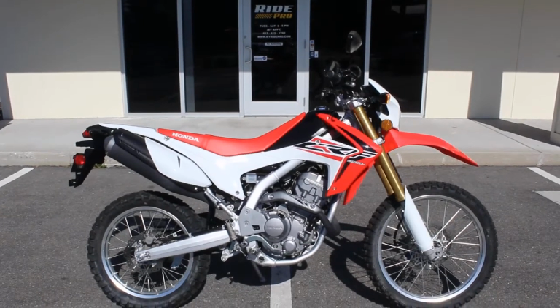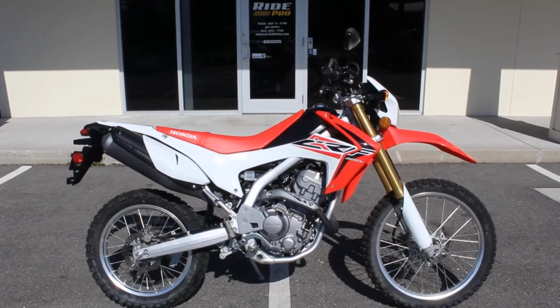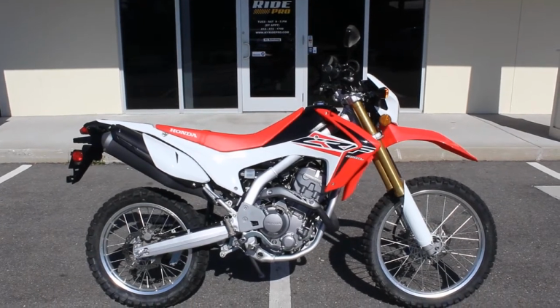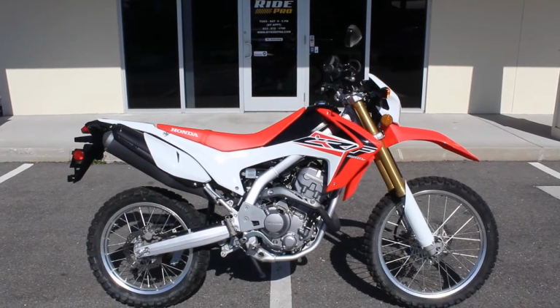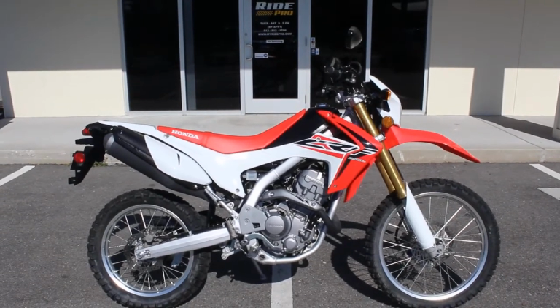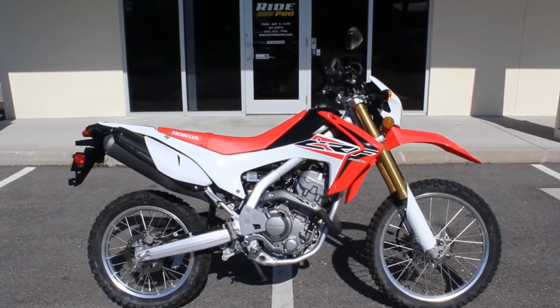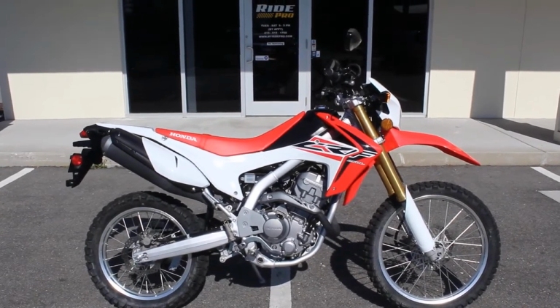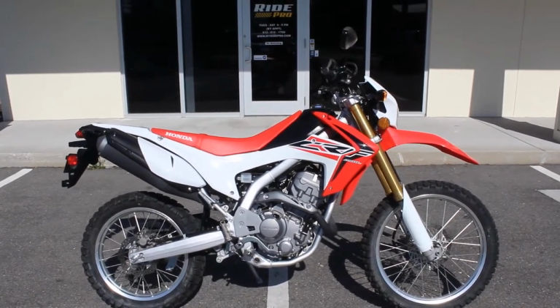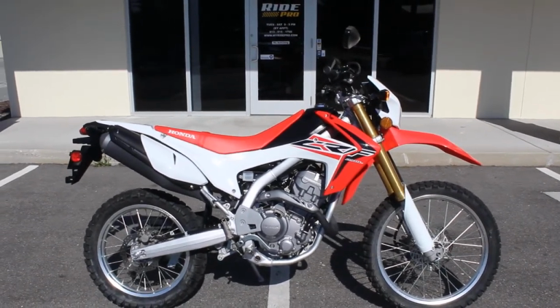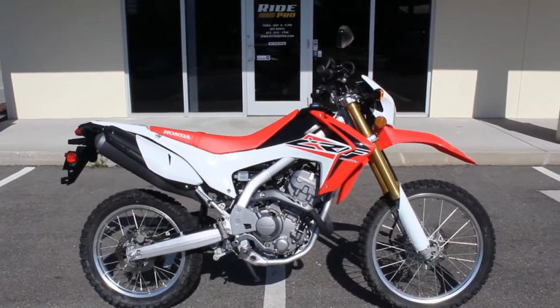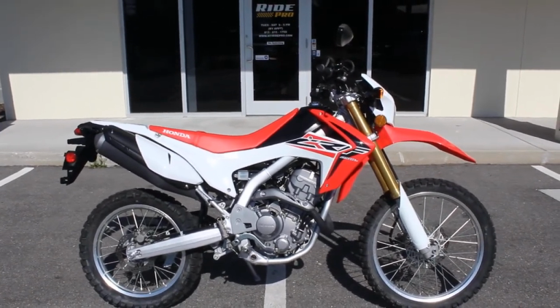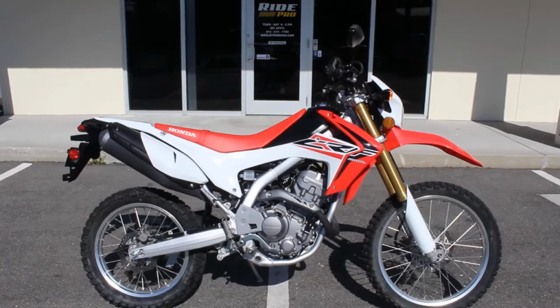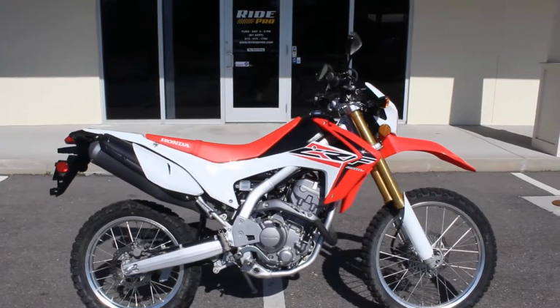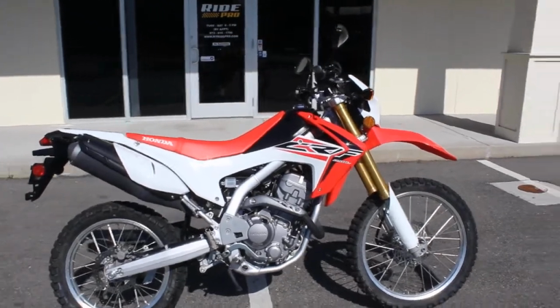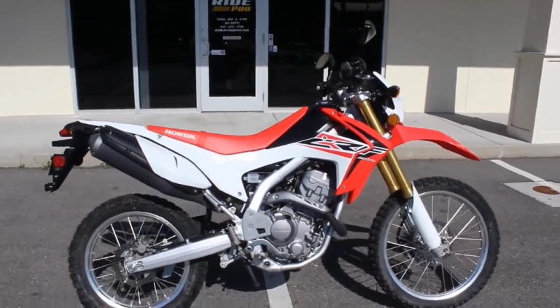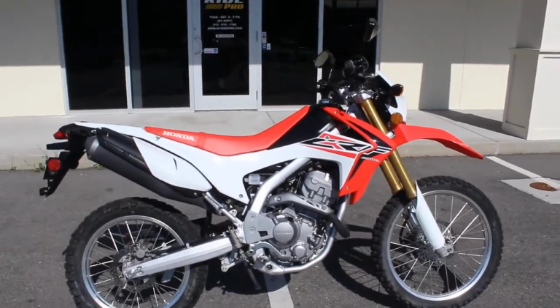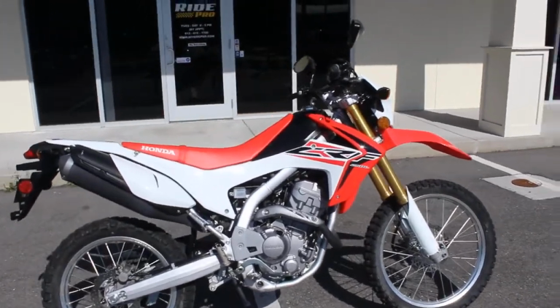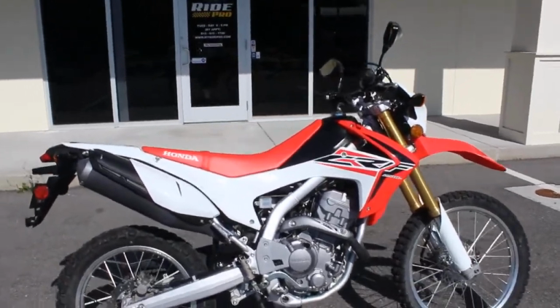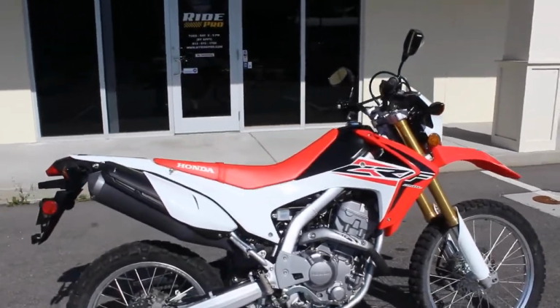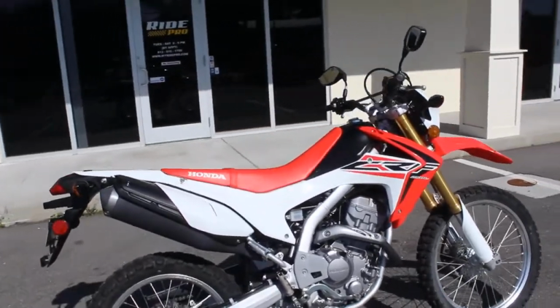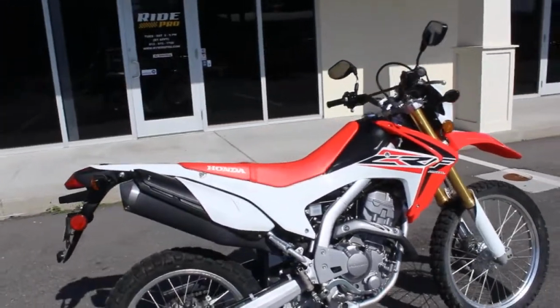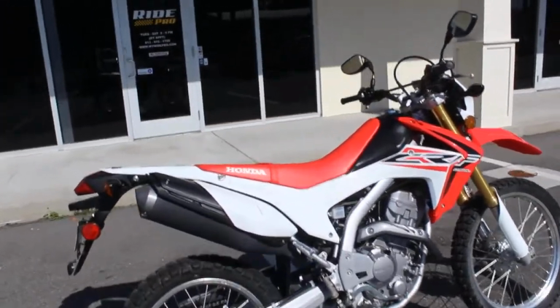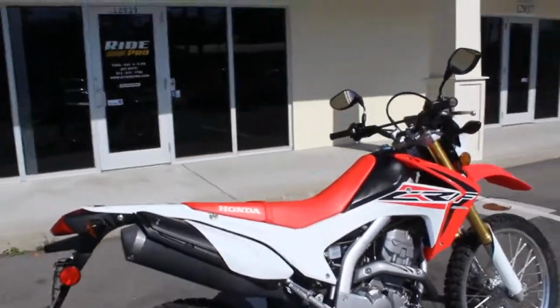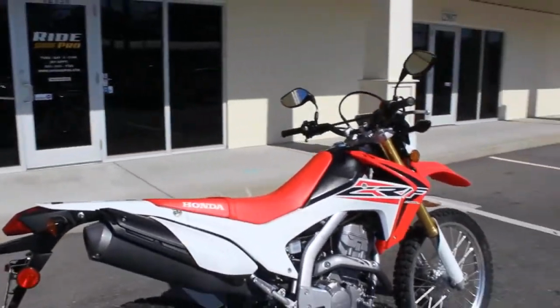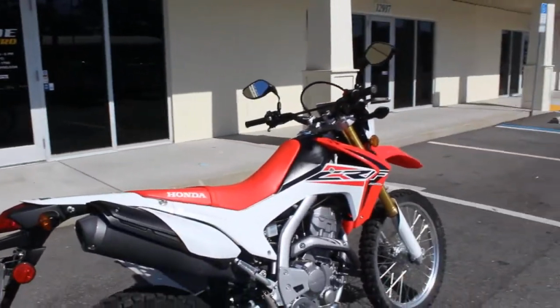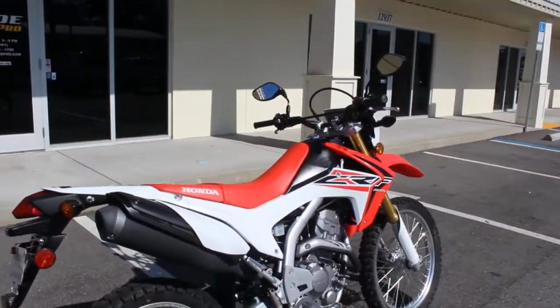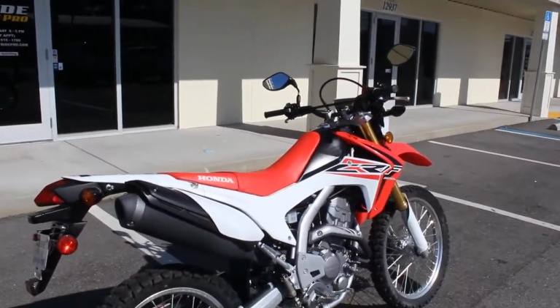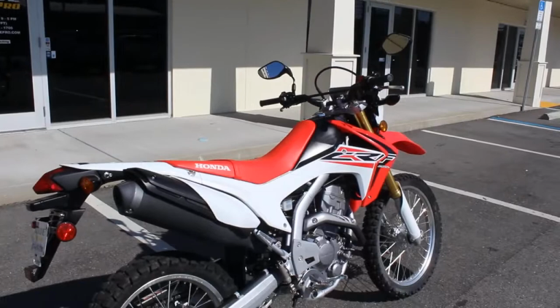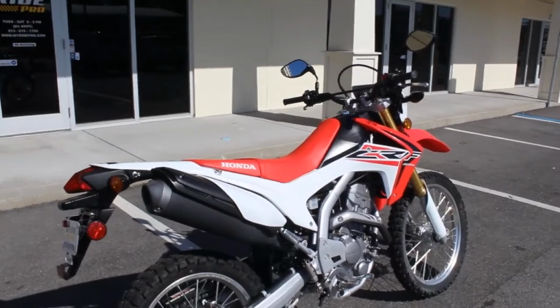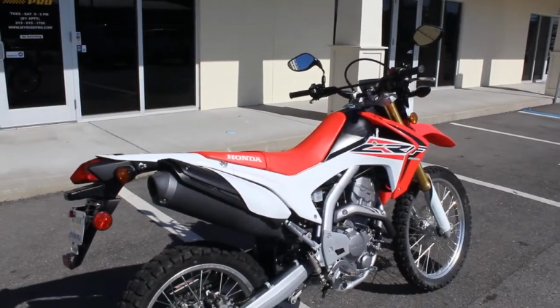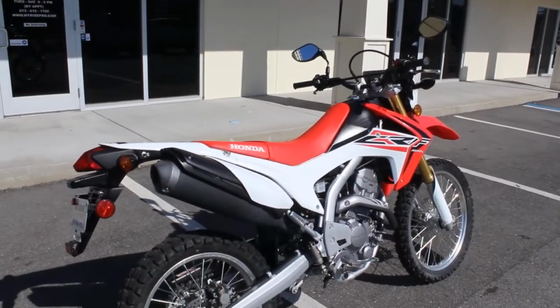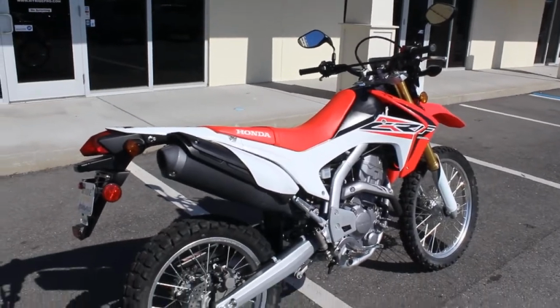Hey guys, RidePro back again, another bike for sale. Today we have a 2016 Honda CRF 250L.